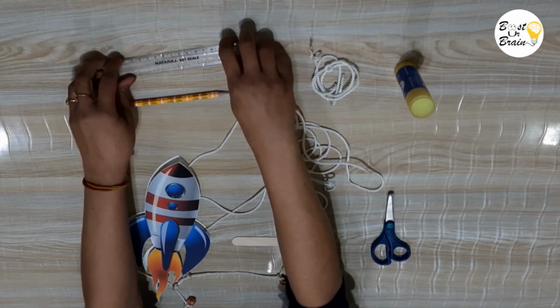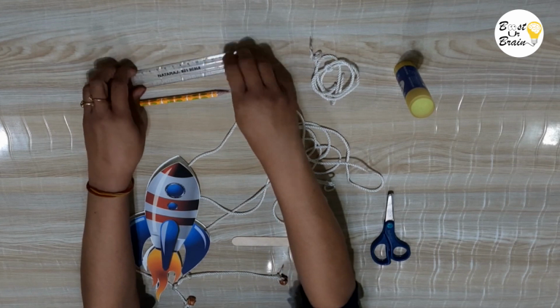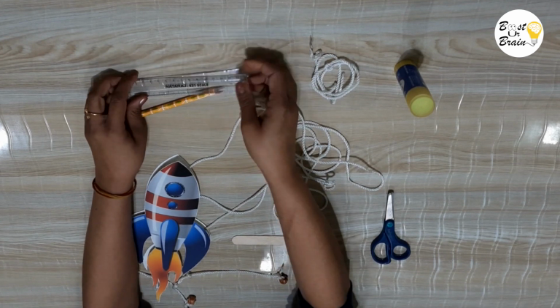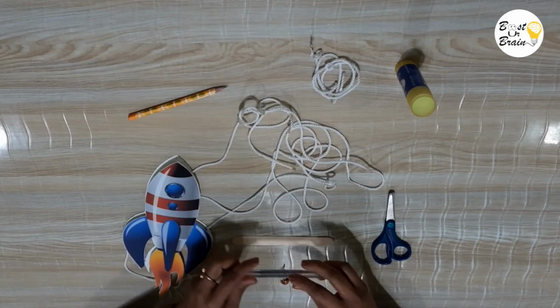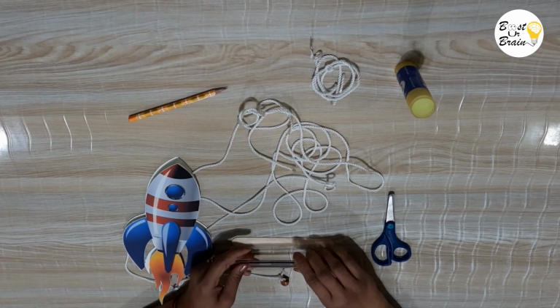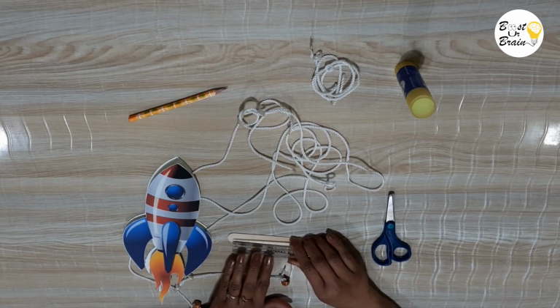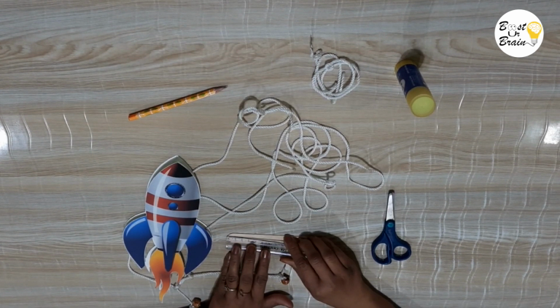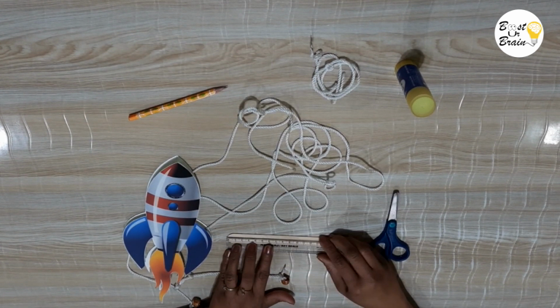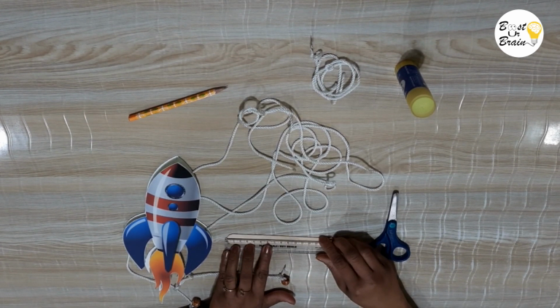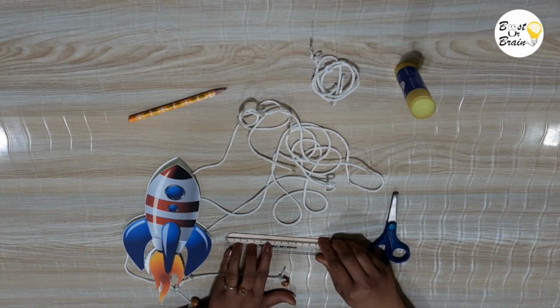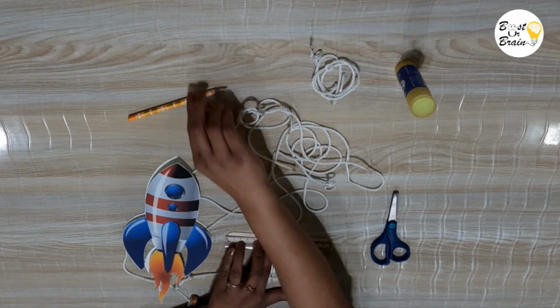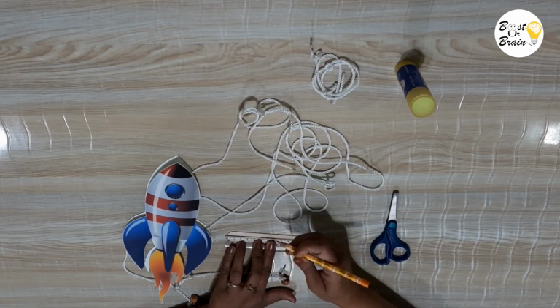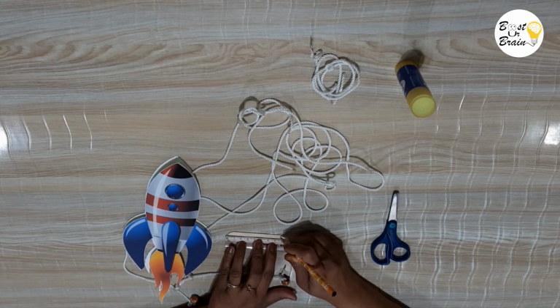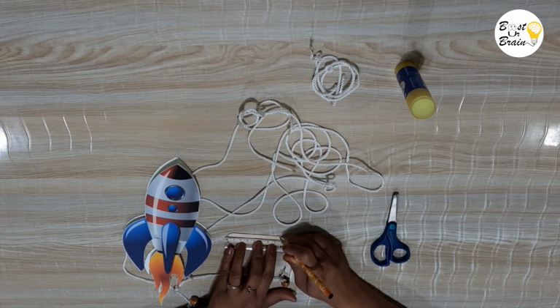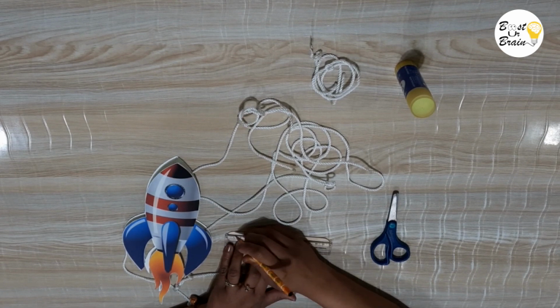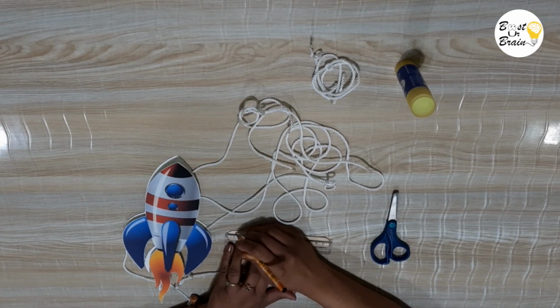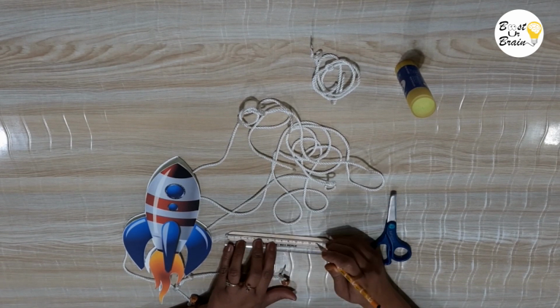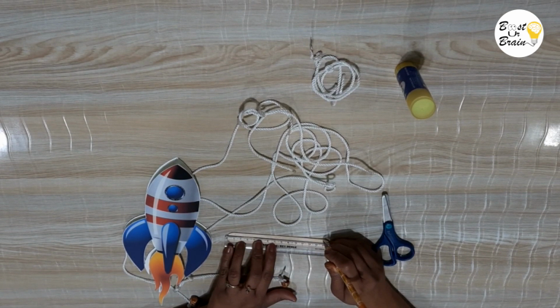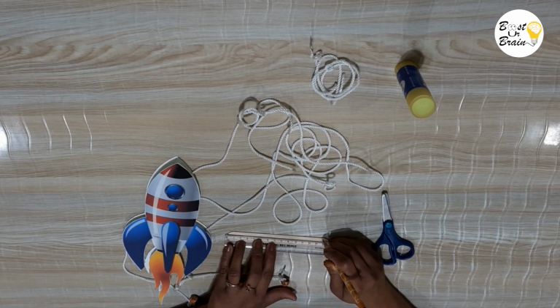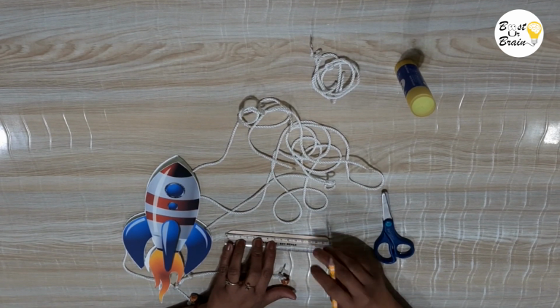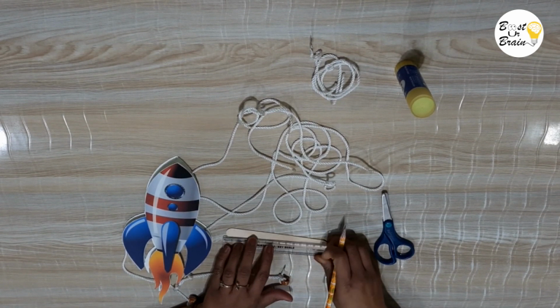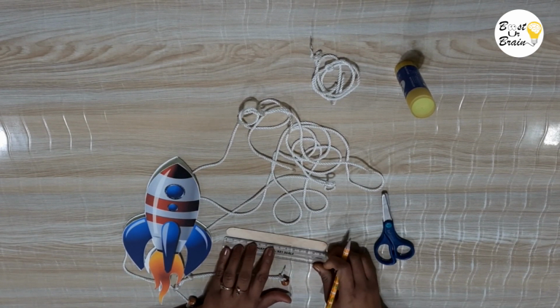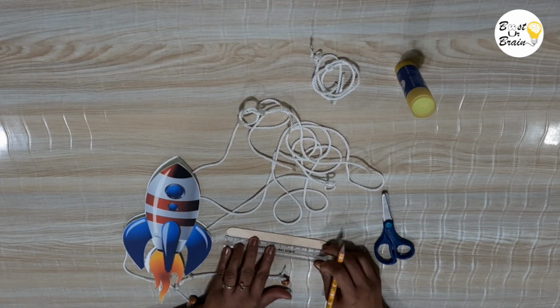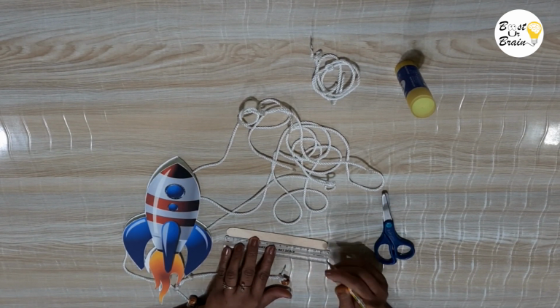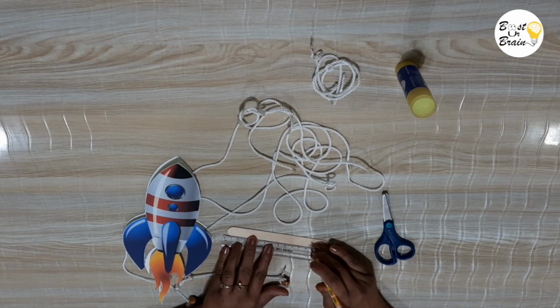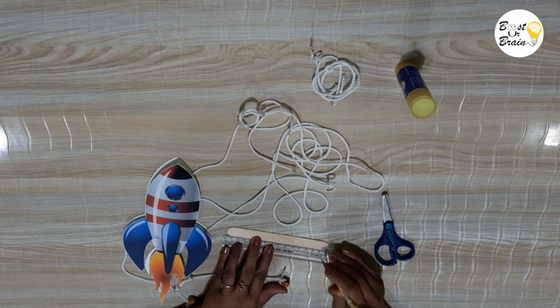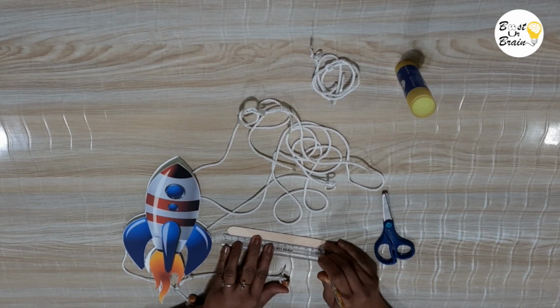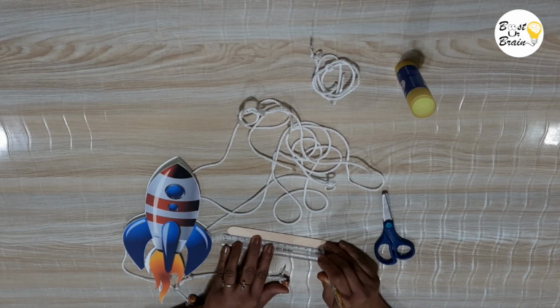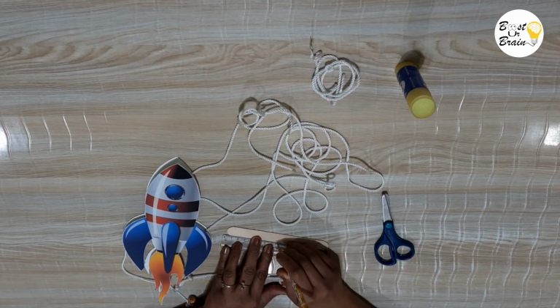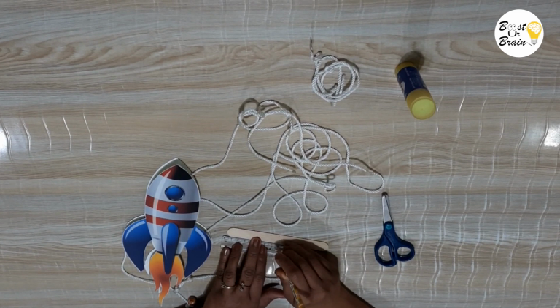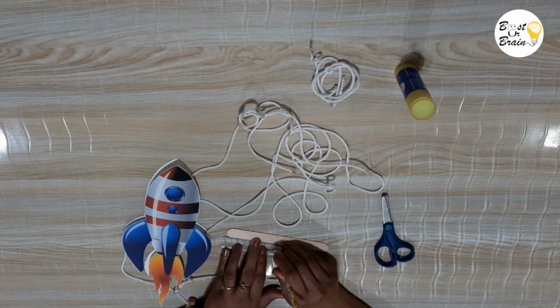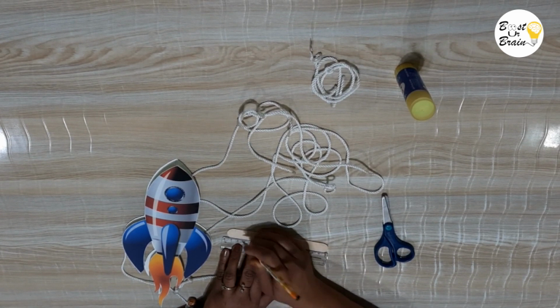Take an ice cream stick and mark and cut V-shape notches around one centimeter away from both ends, as well as at the middle of the ice cream stick.